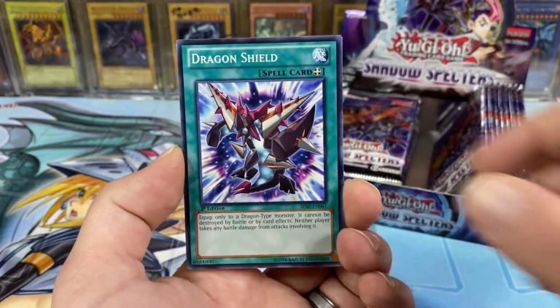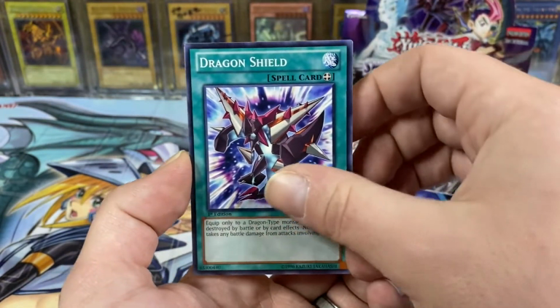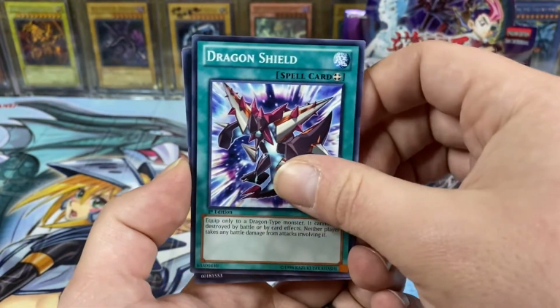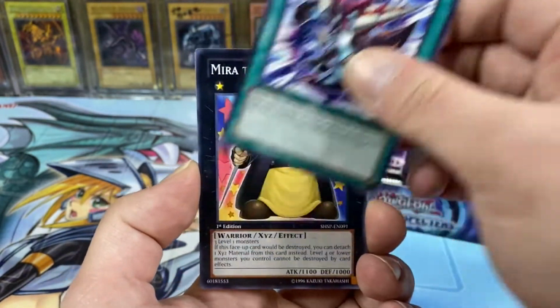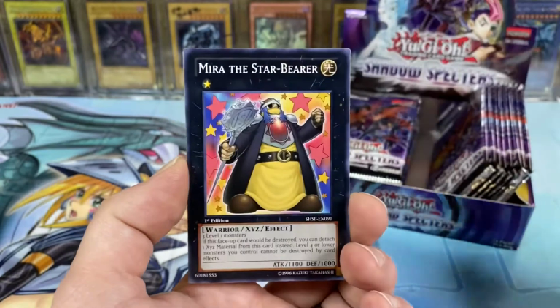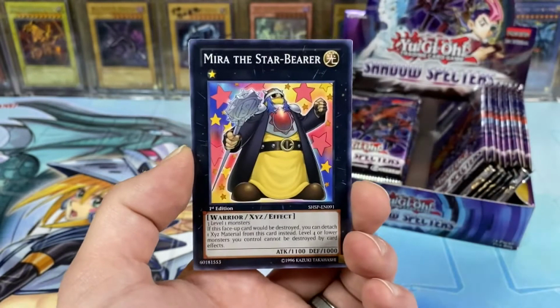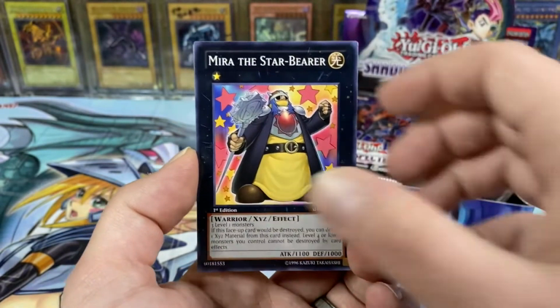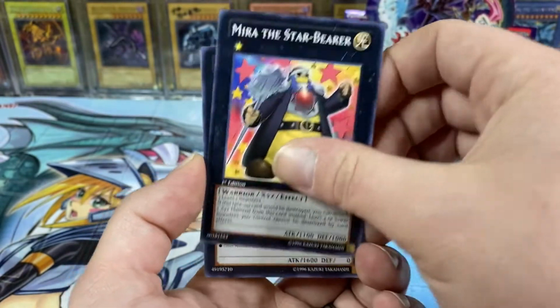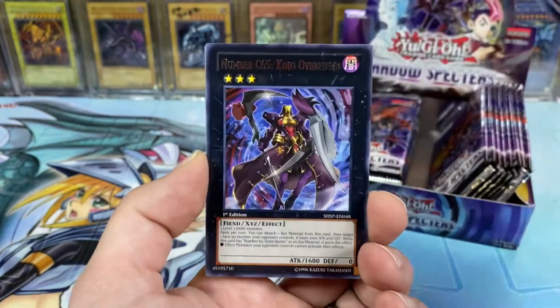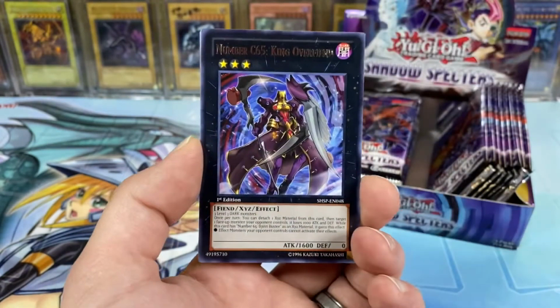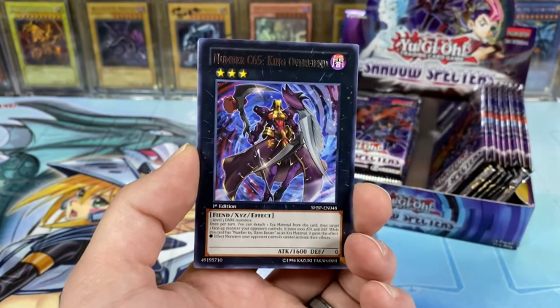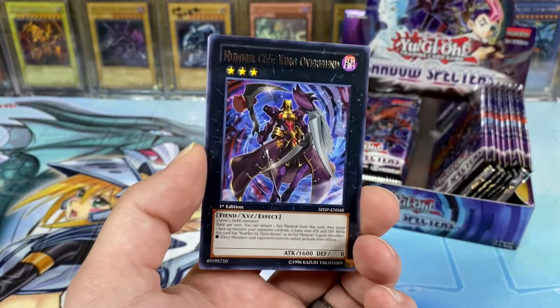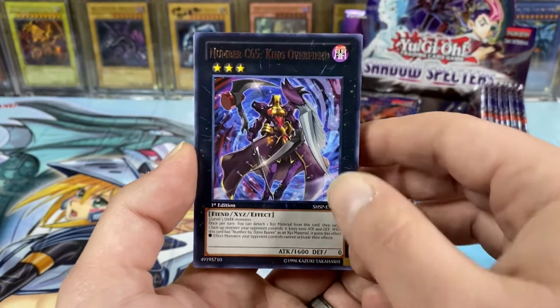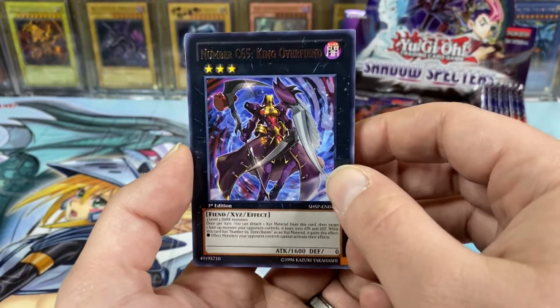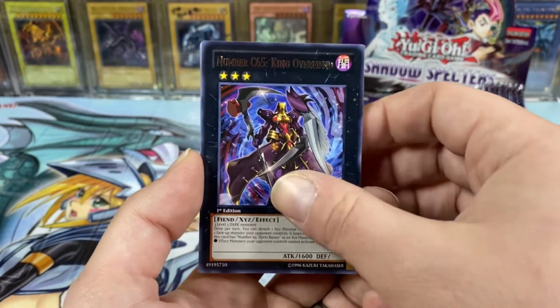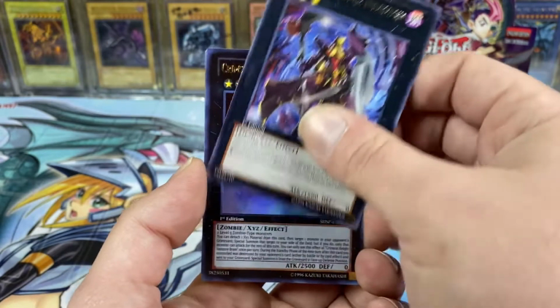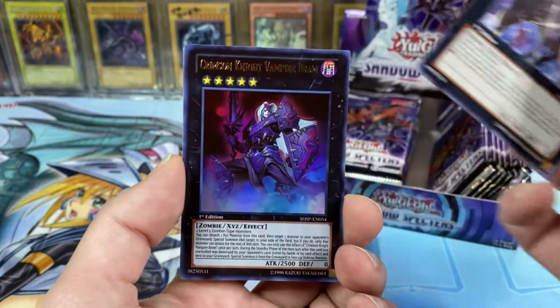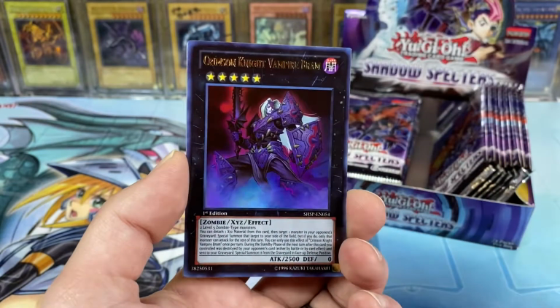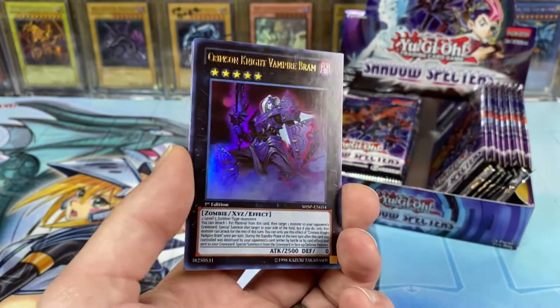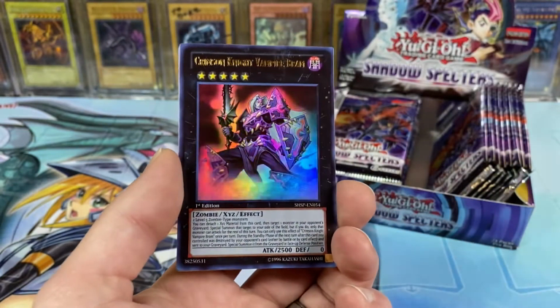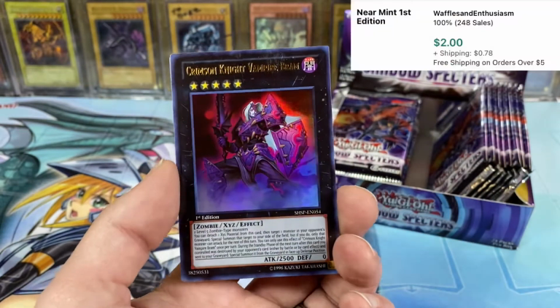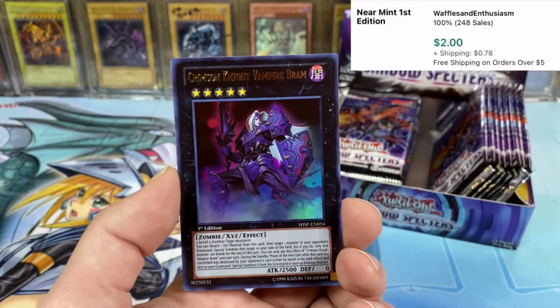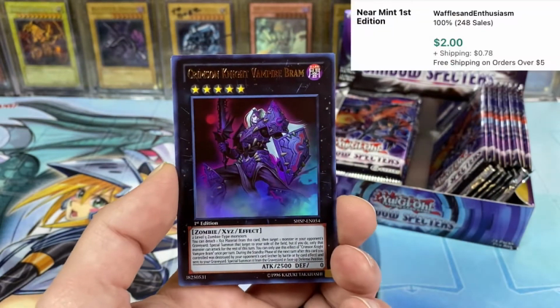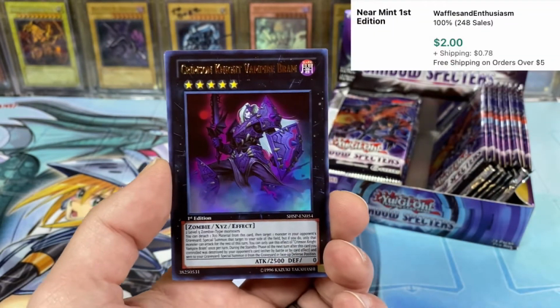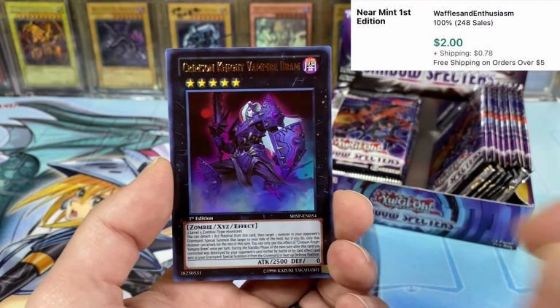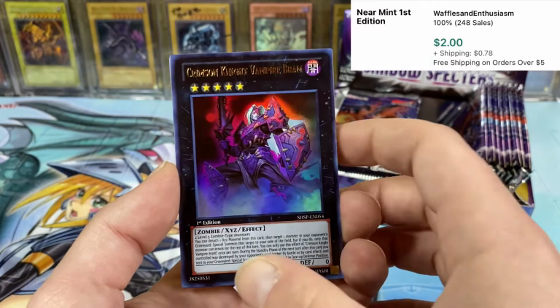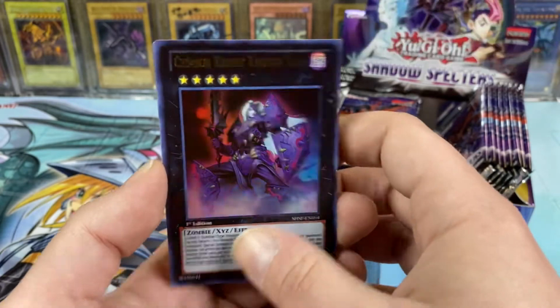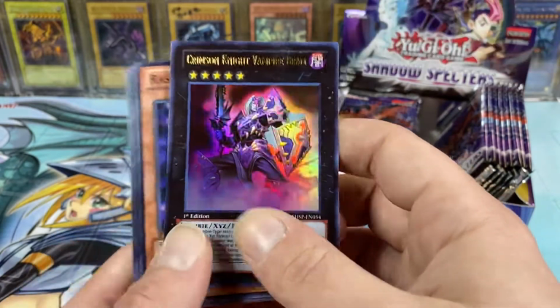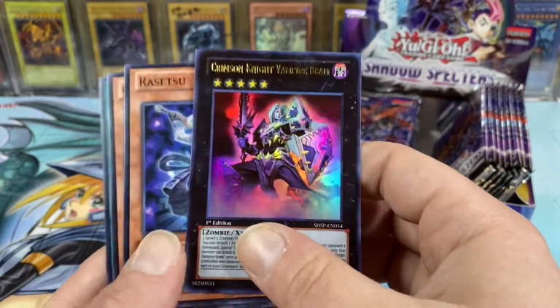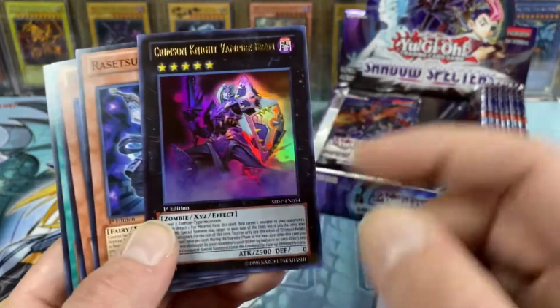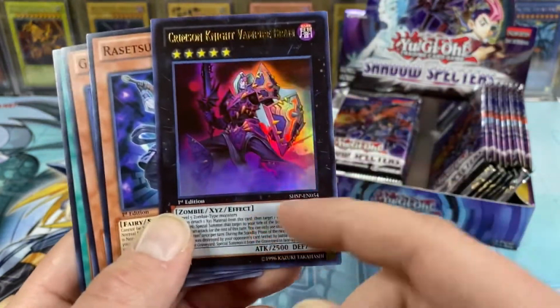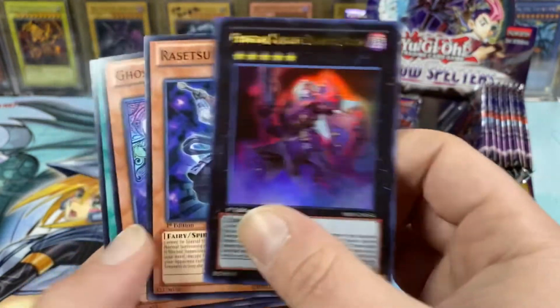Bujingi Centipede, Dragon Shield — hey, card sleeves. Meera the Star Bearer, Number C65 King Overfiend. And ooh, a Crimson Knight Vampire Bram Ultra Rare! I think this one's a decent Ultra to get.